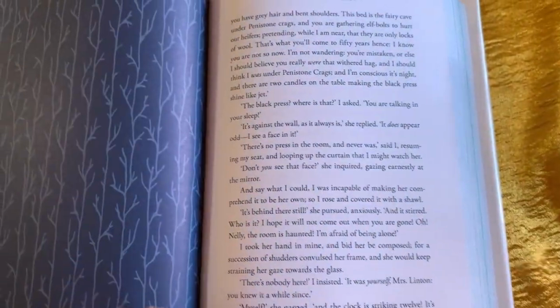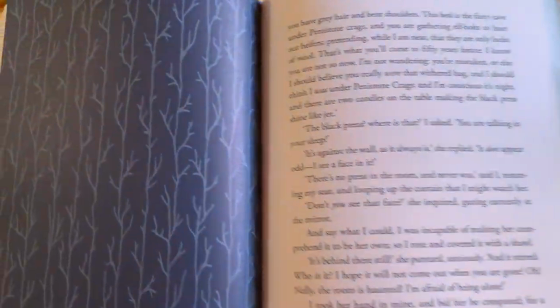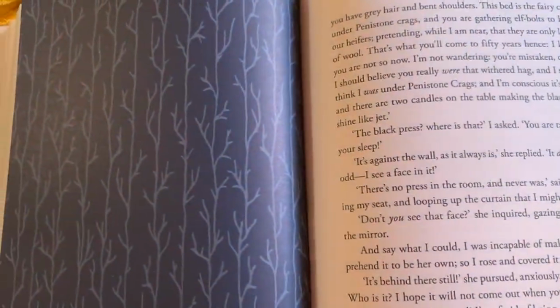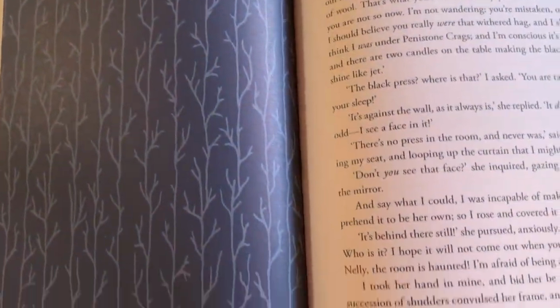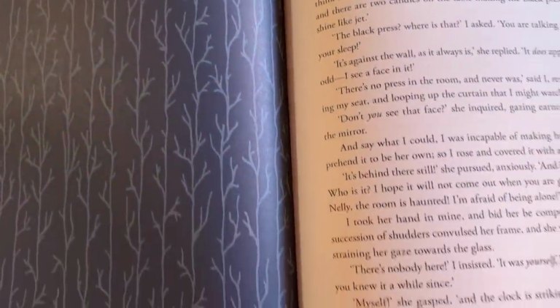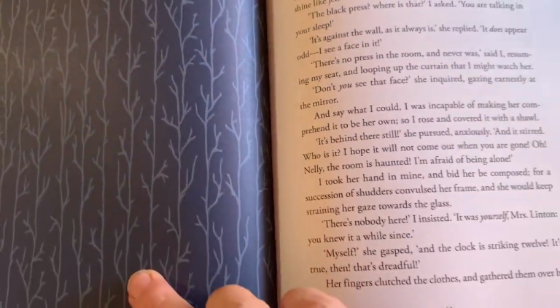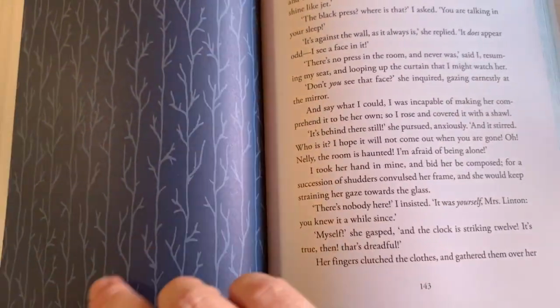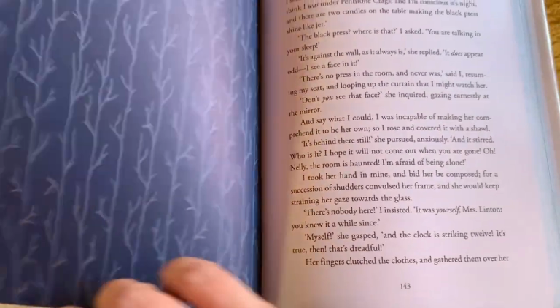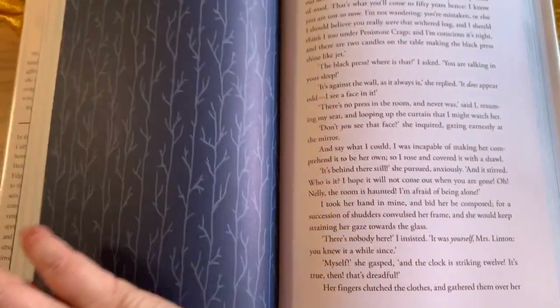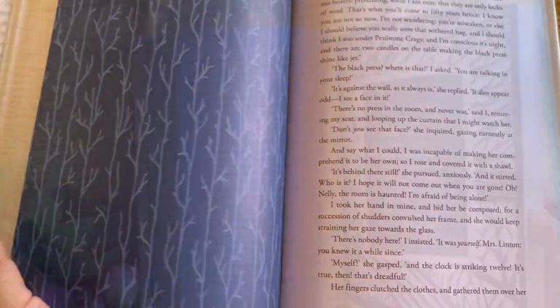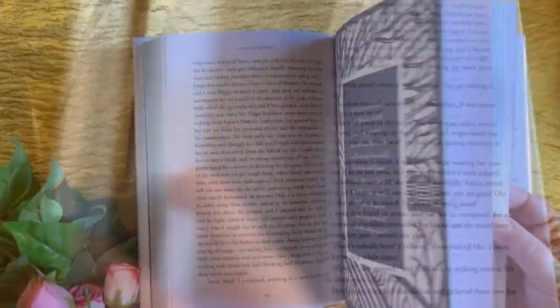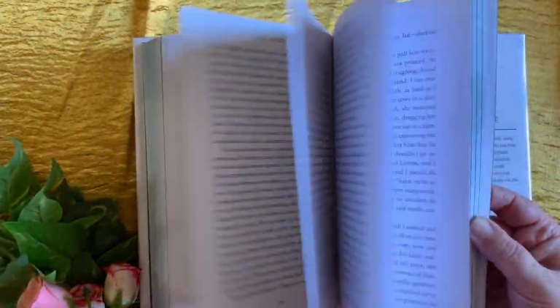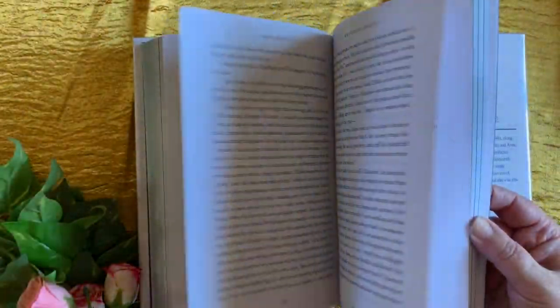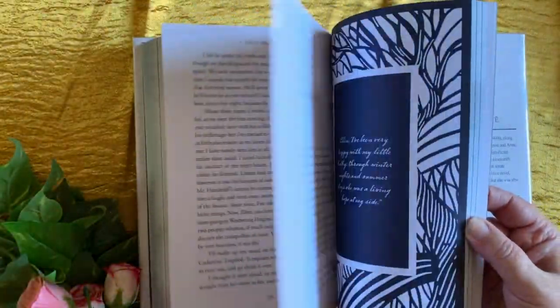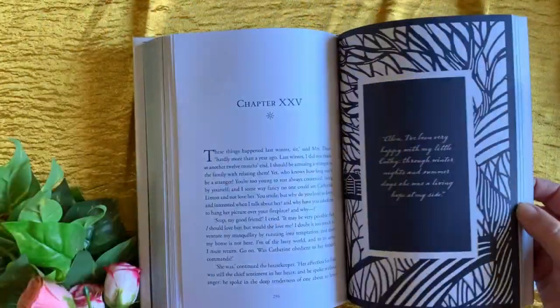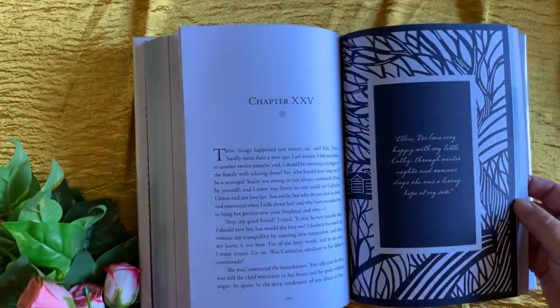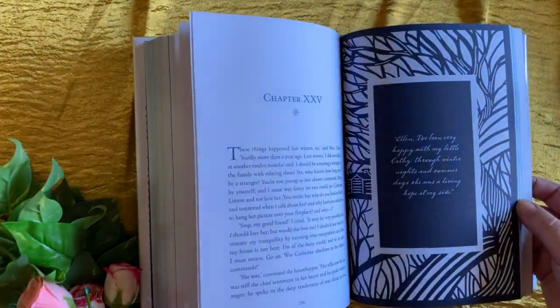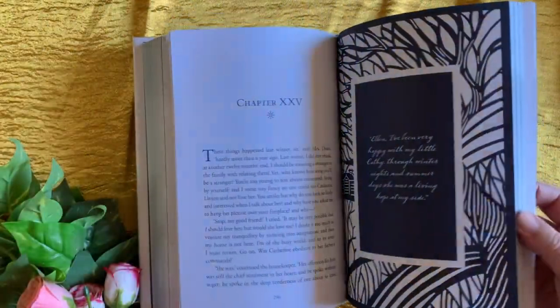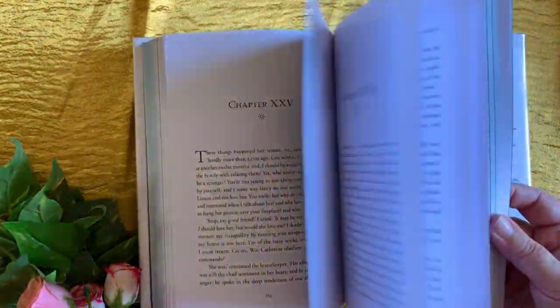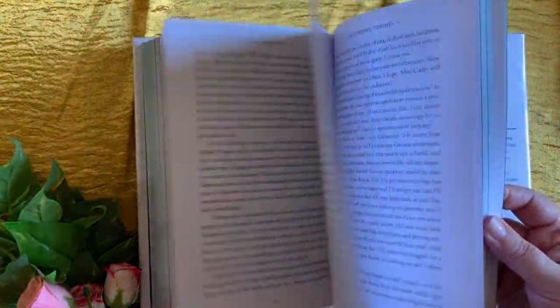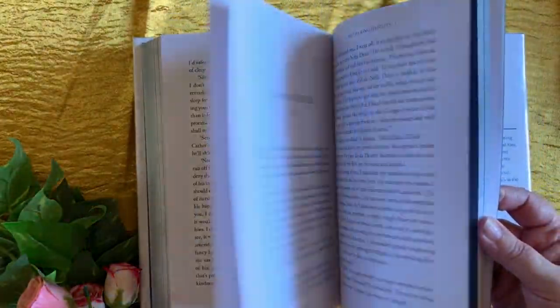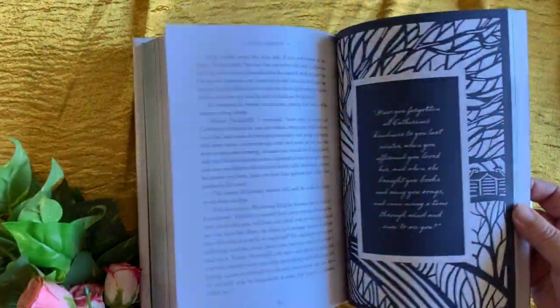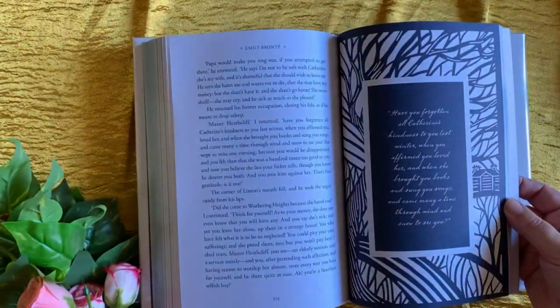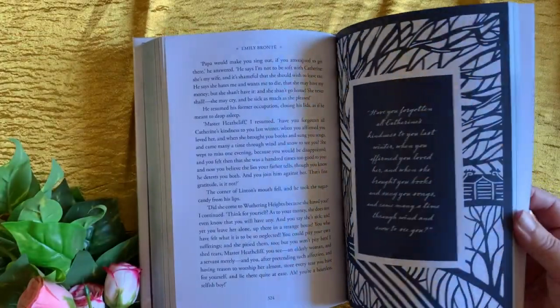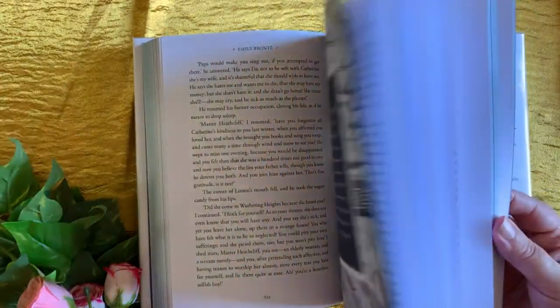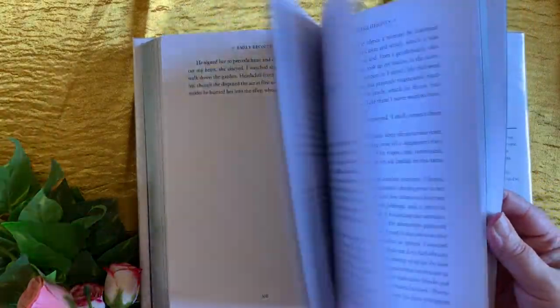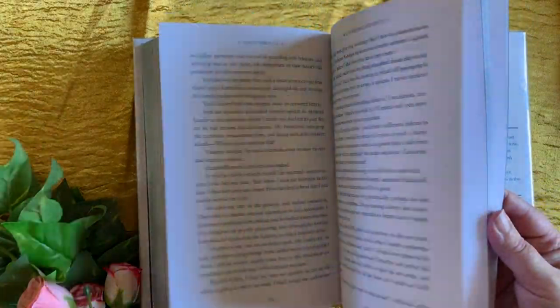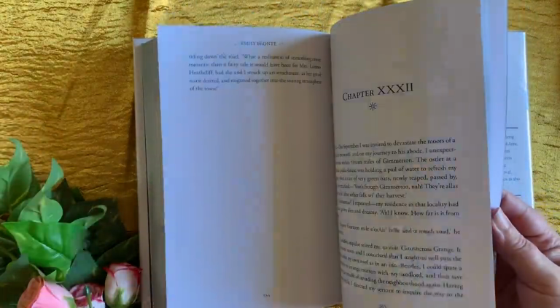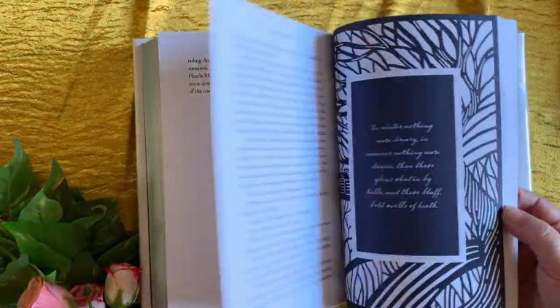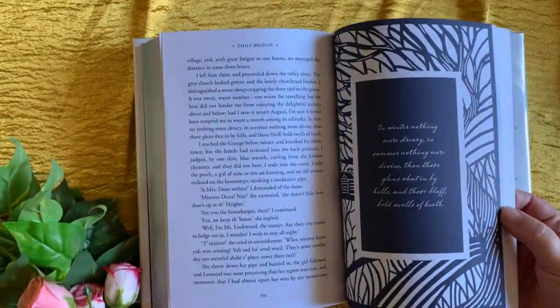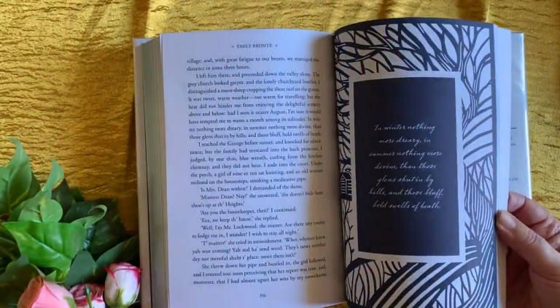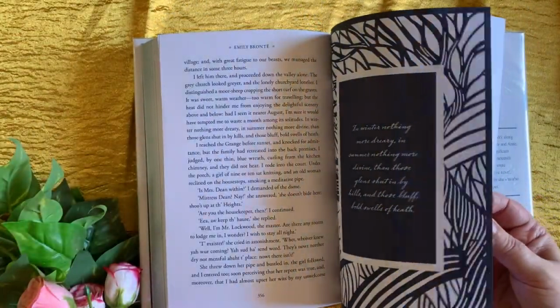The publishers plan to continue producing books in this series, and I'm very much looking forward to the Summer Edition, which is due out in June 2020. This will feature Huckleberry Finn by Mark Twain, Jane Eyre by Charlotte Bronte, Persuasion by Jane Austen, and the Wonderland collection by Lewis Carroll.